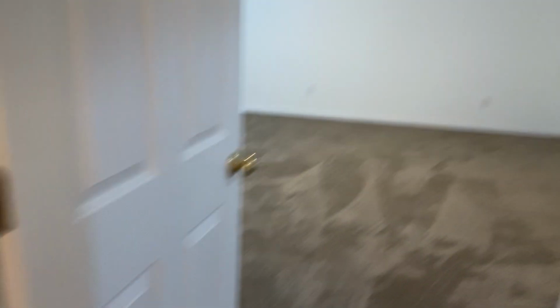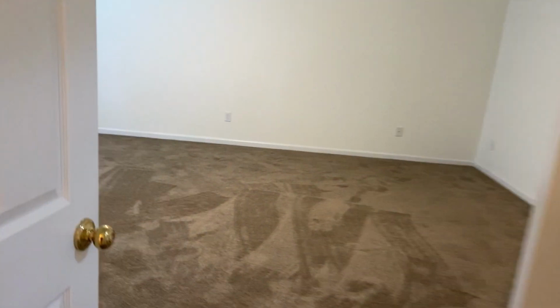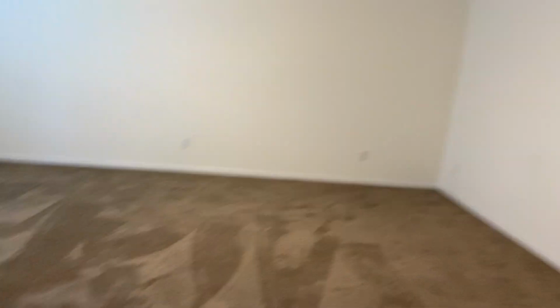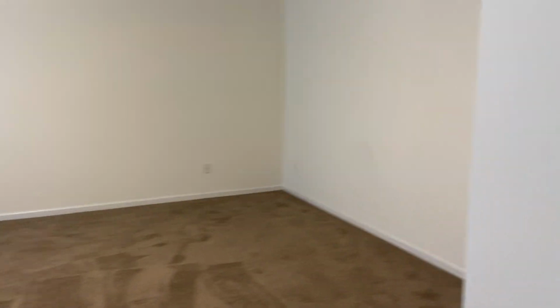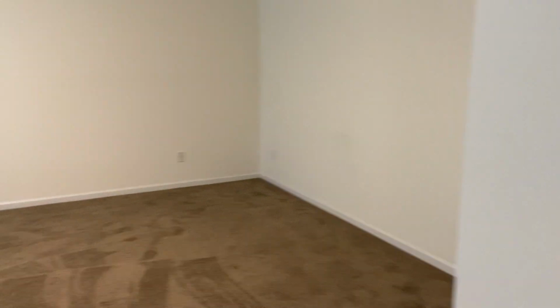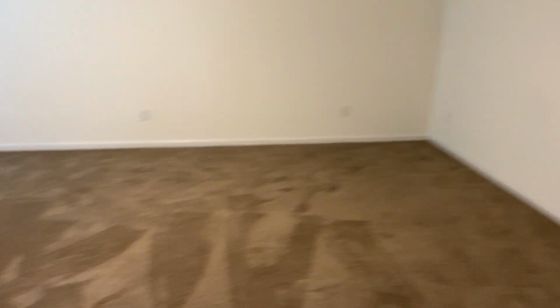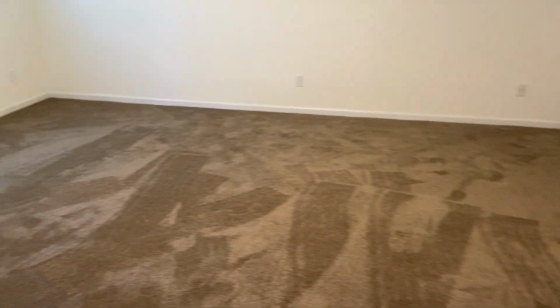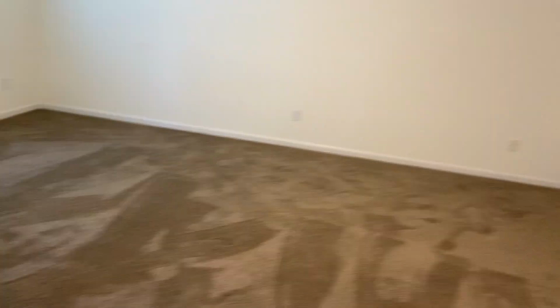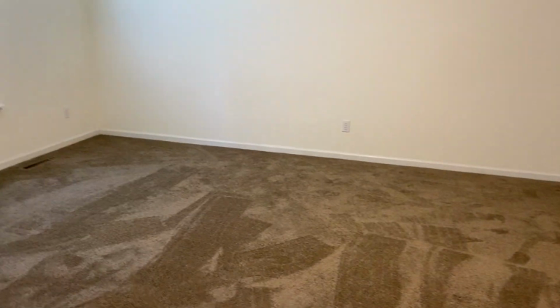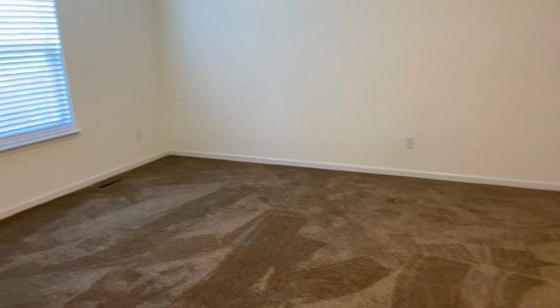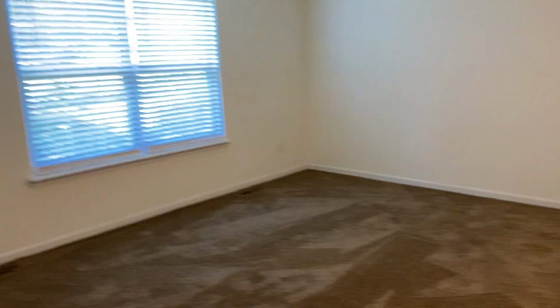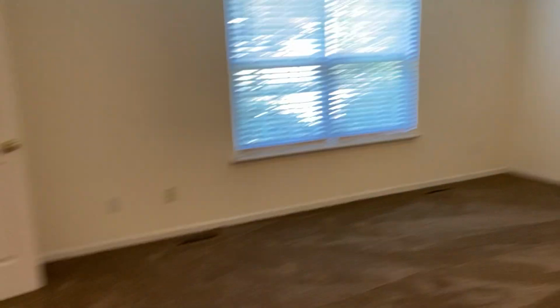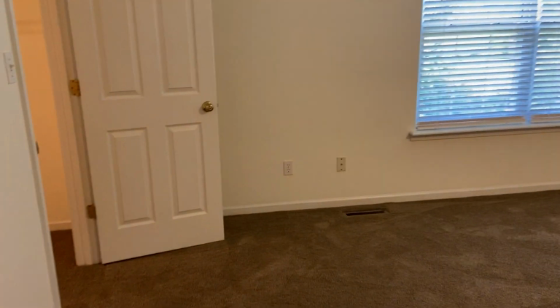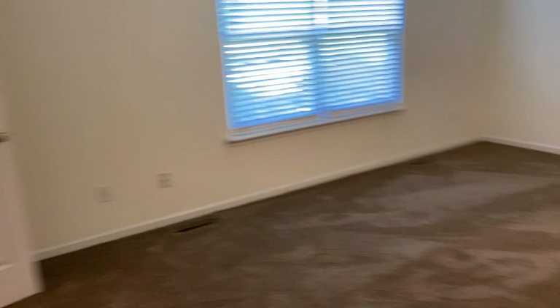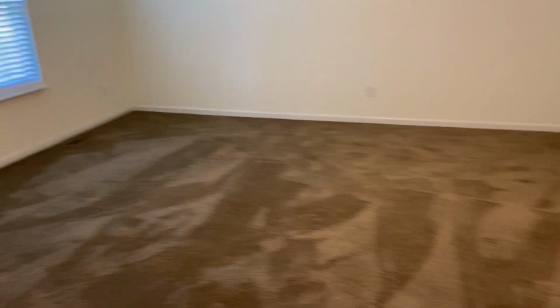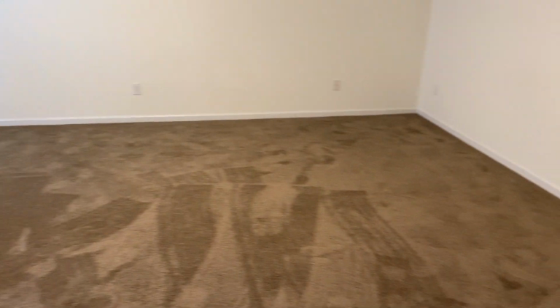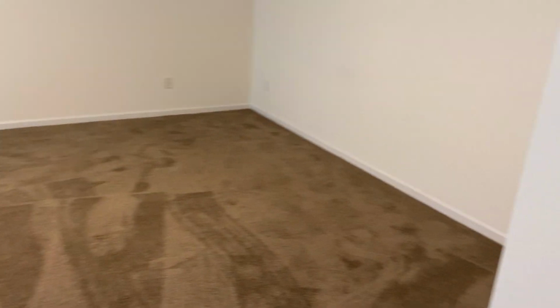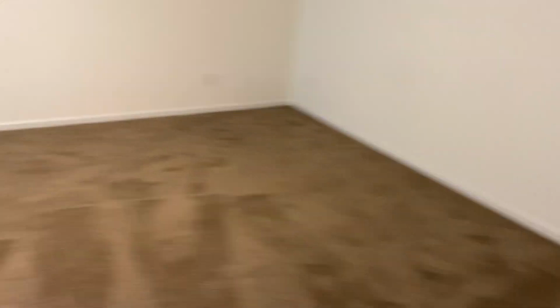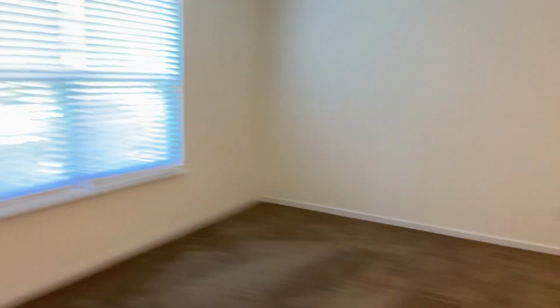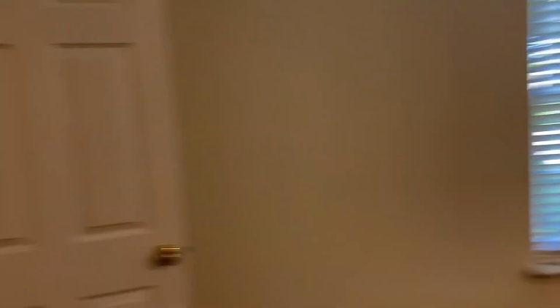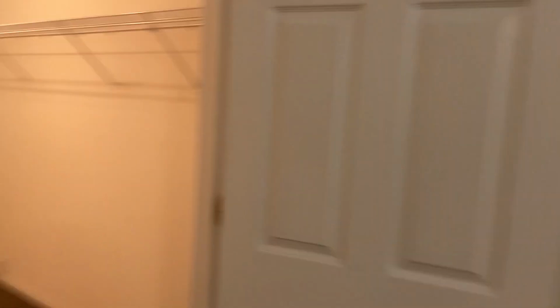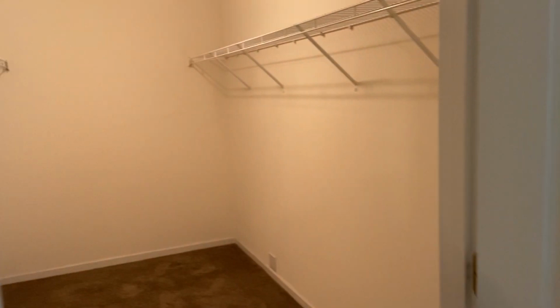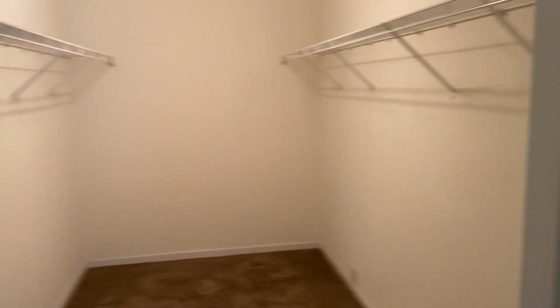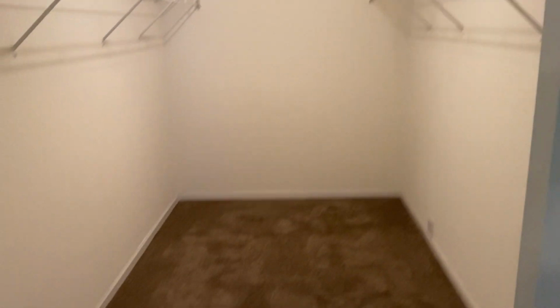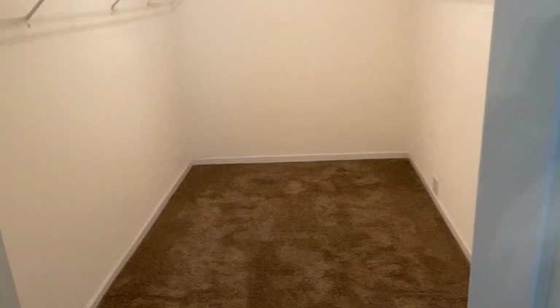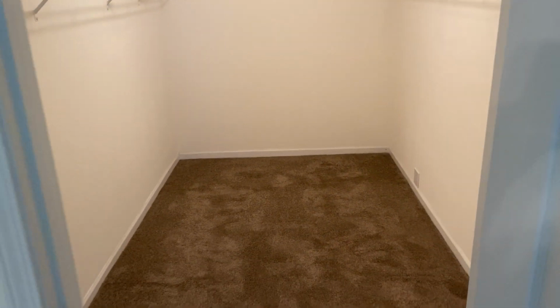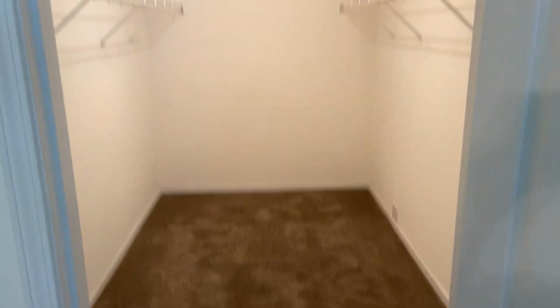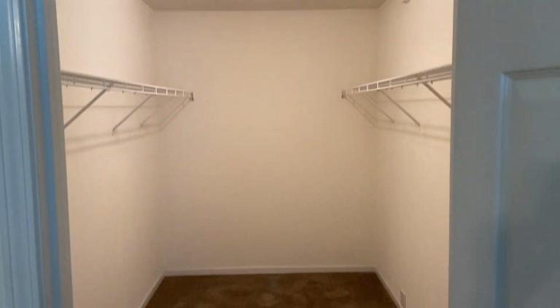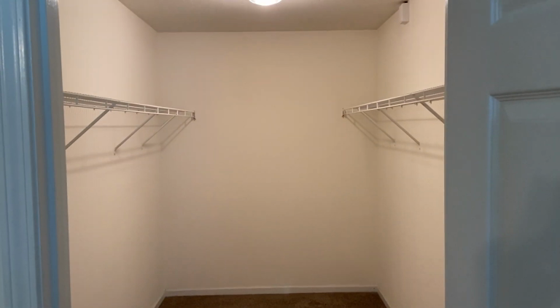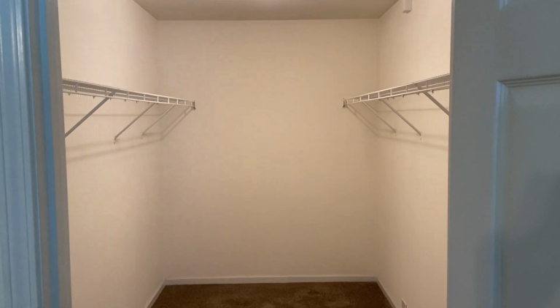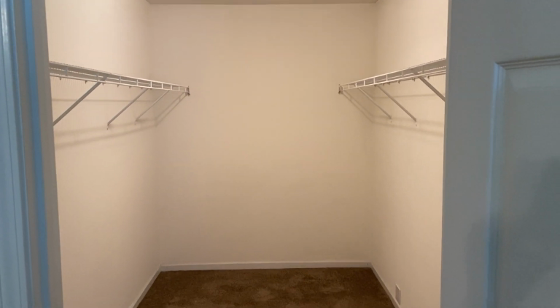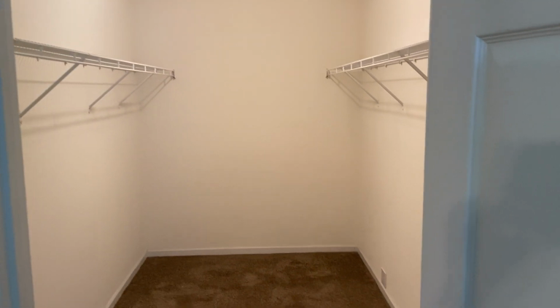And then finally, our master bedroom. This is going to be the largest of the three bedrooms, and it also has the largest closet — it's a huge closet with a lot of space in there.